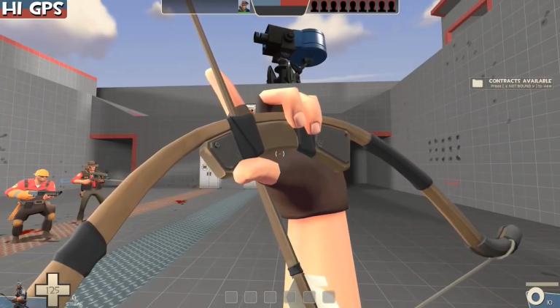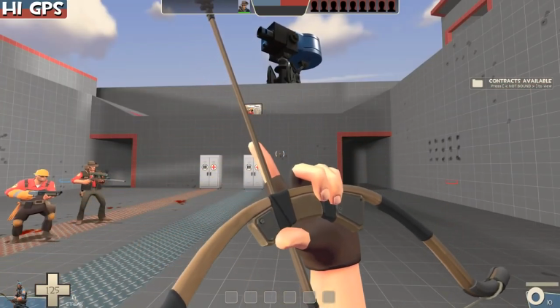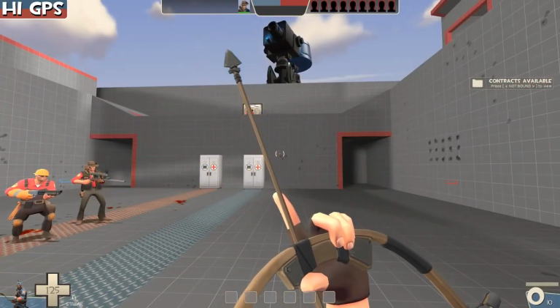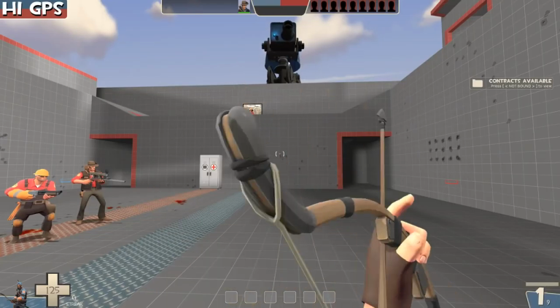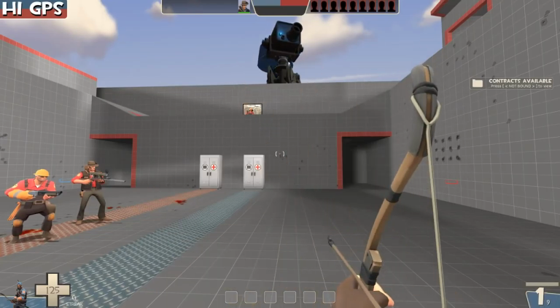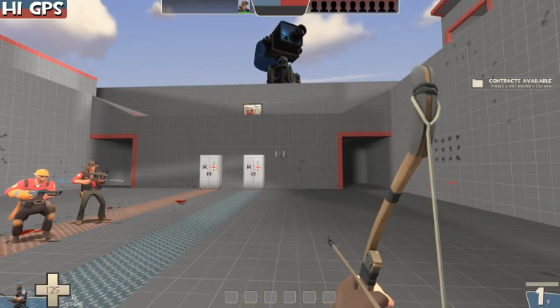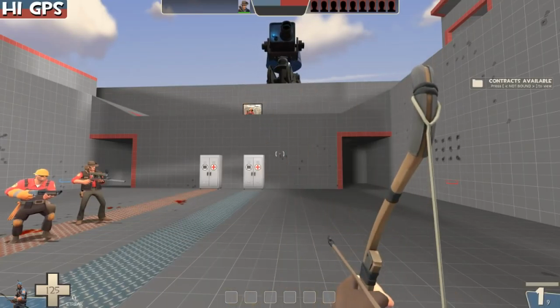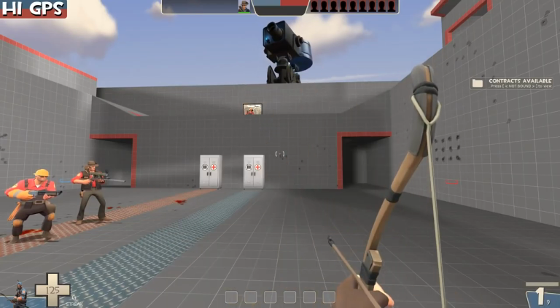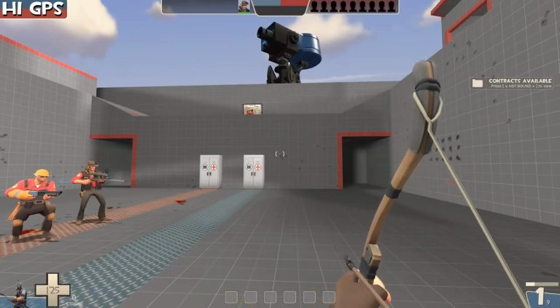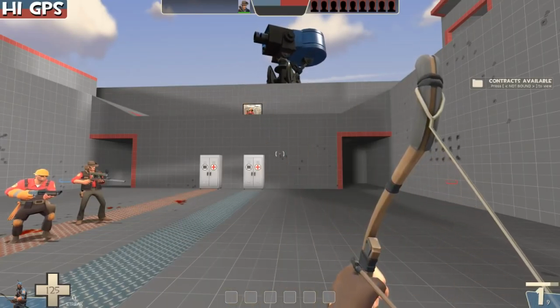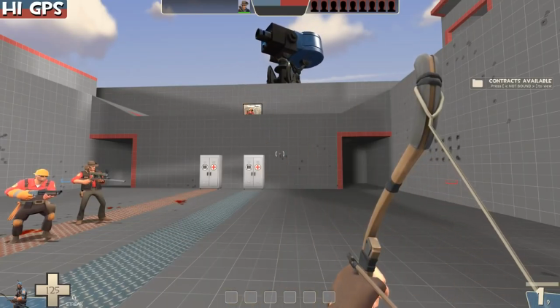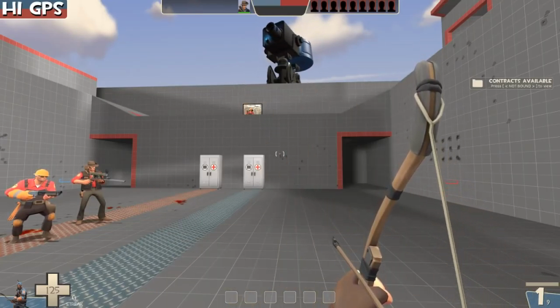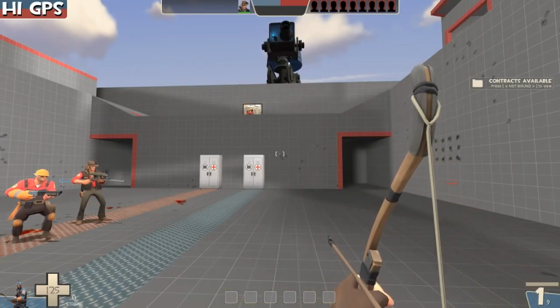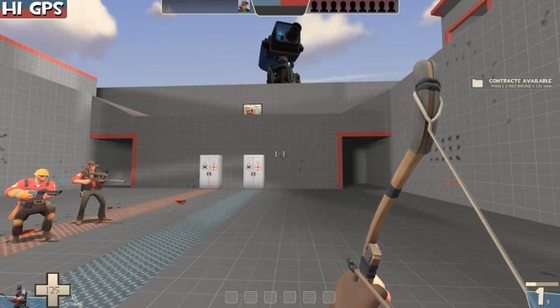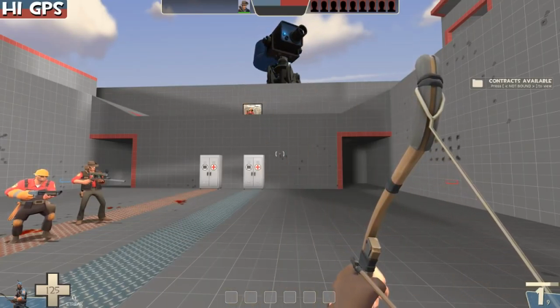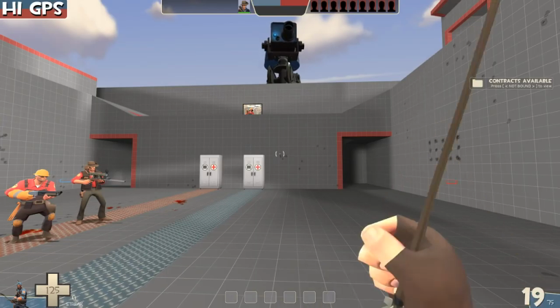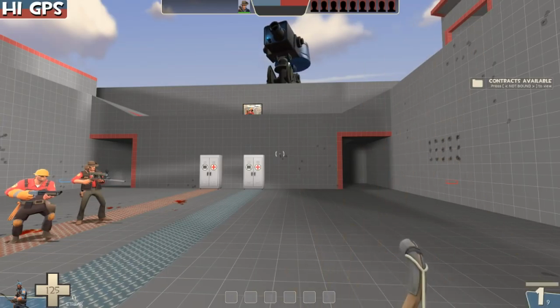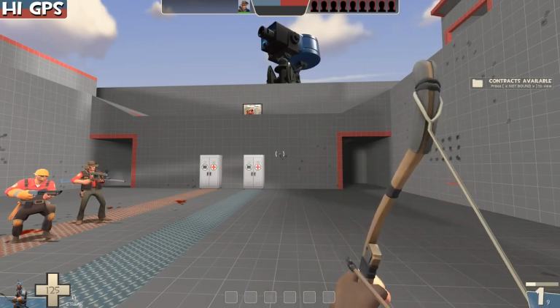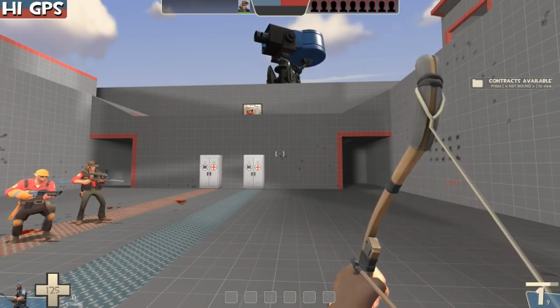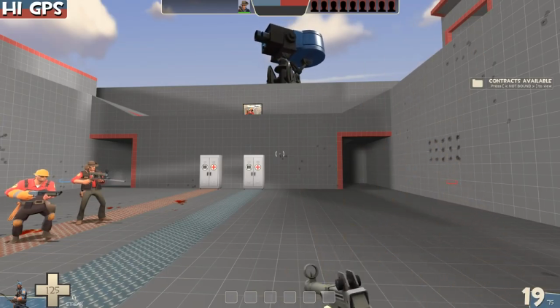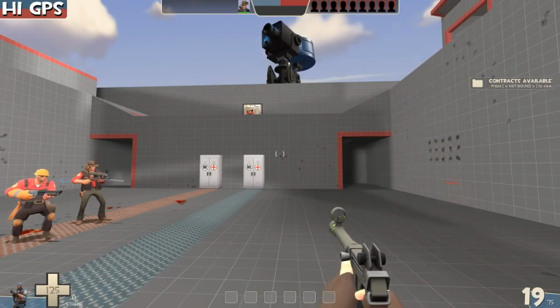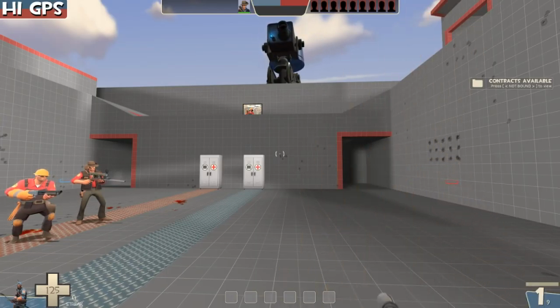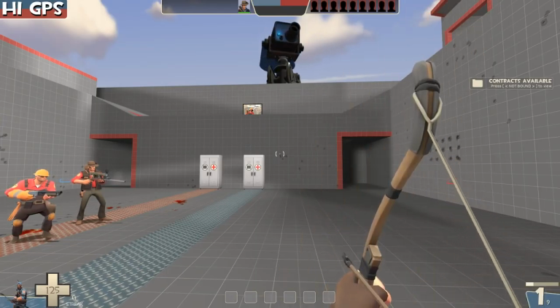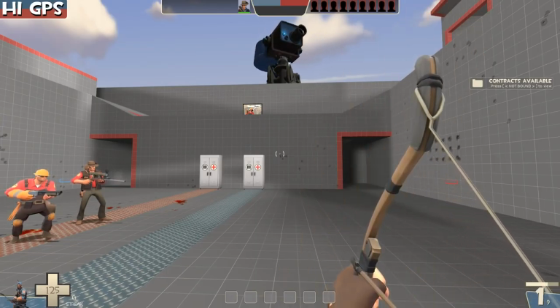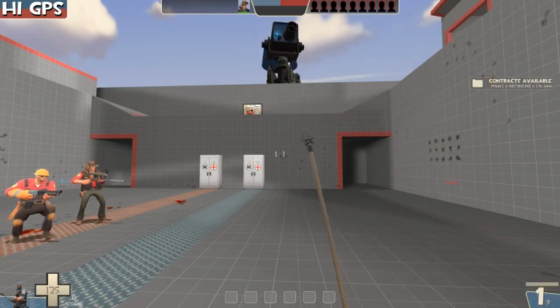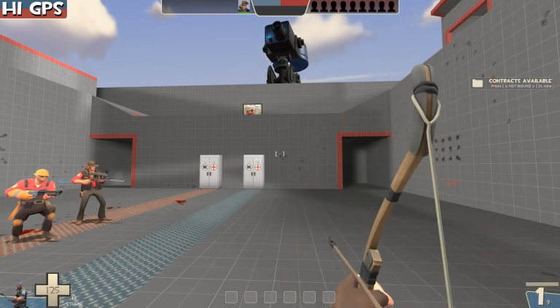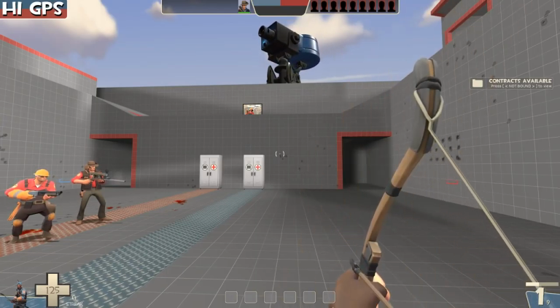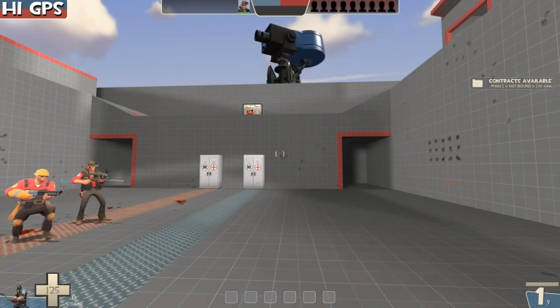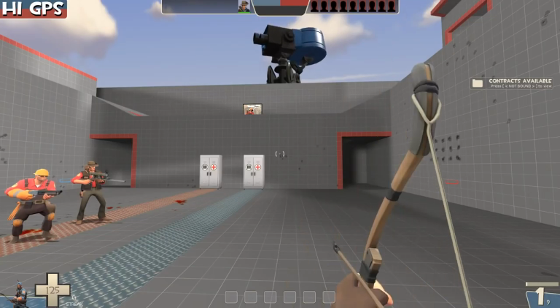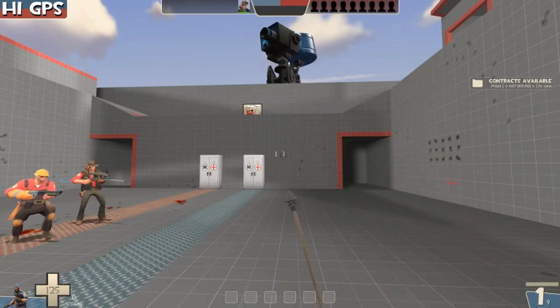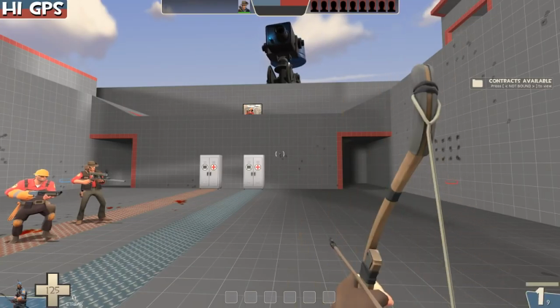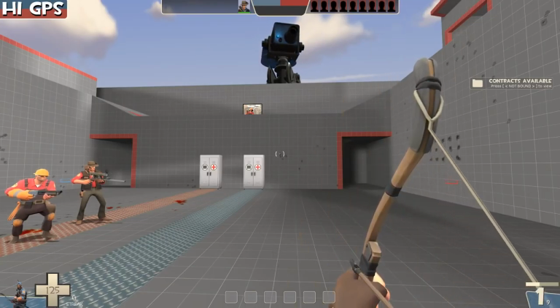For Huntsman enthusiasts, it's better to switch weapons than to right-click to cancel a shot if you don't want to fire. You can still hold M1 and you don't even have to right-click, and you don't have to do it while the arrow is fully charged either.